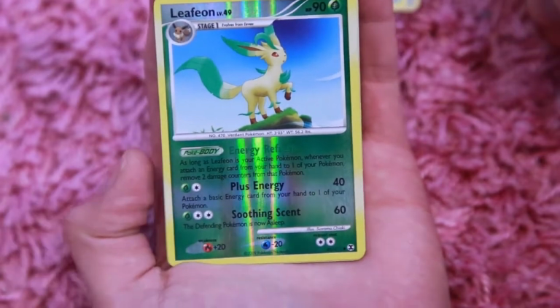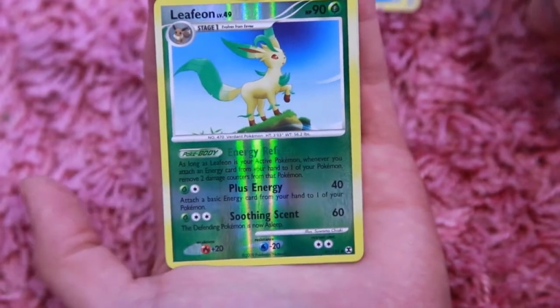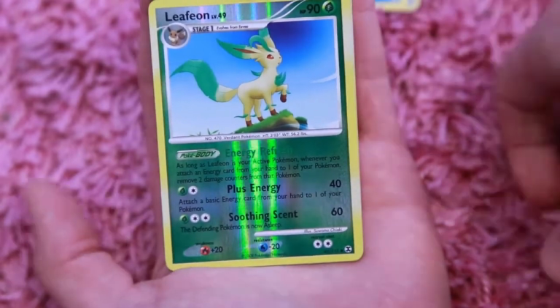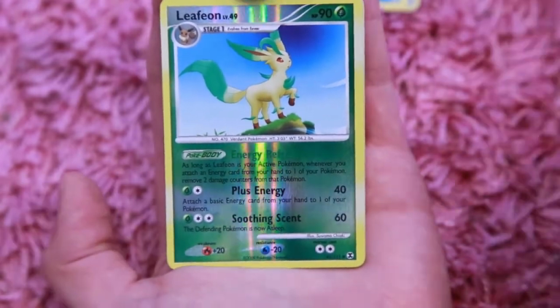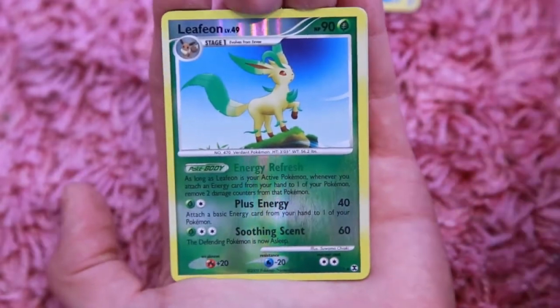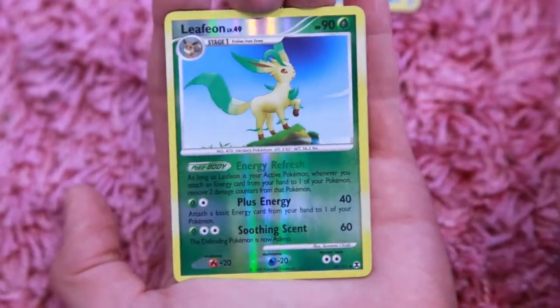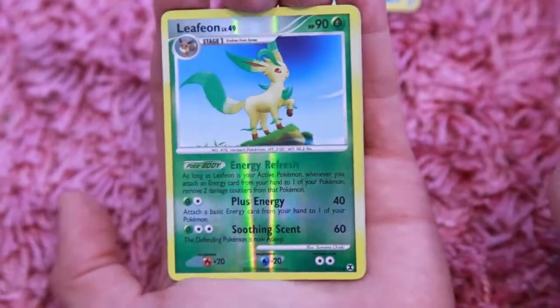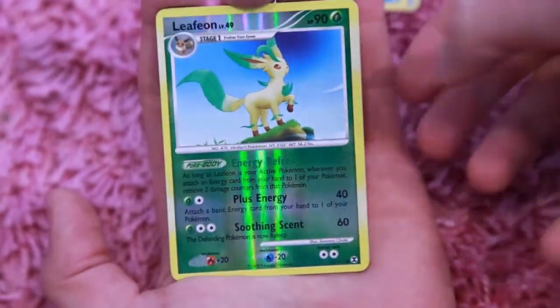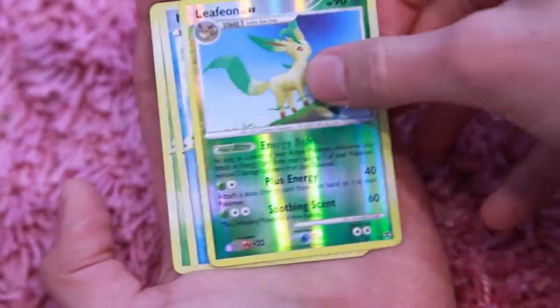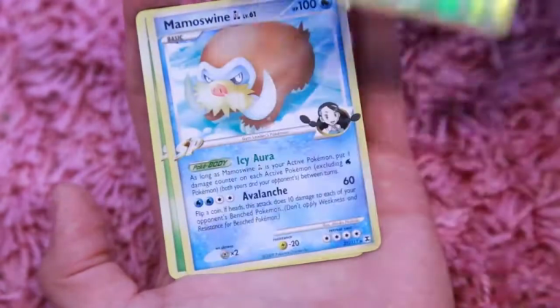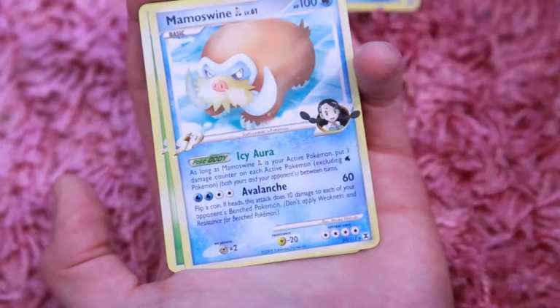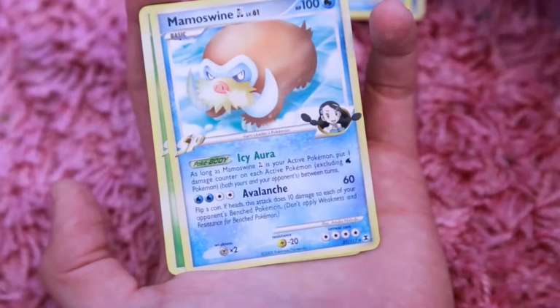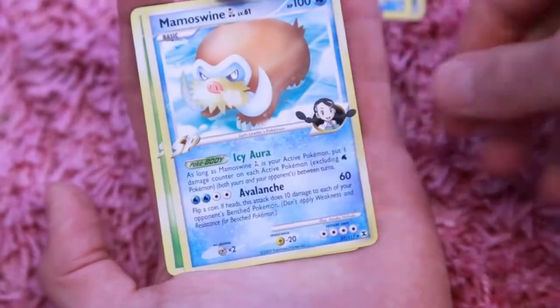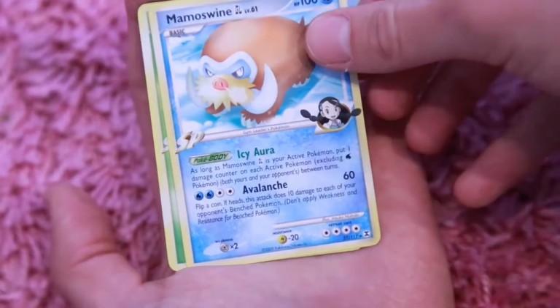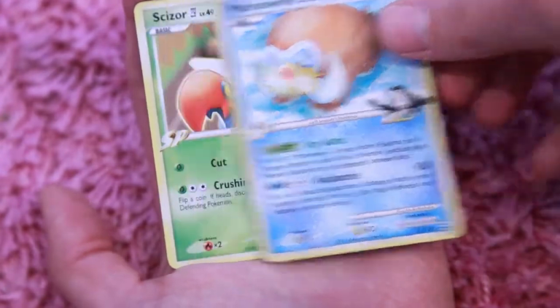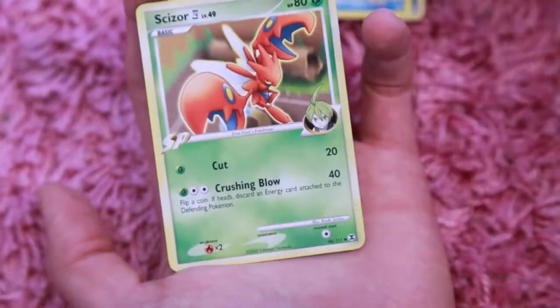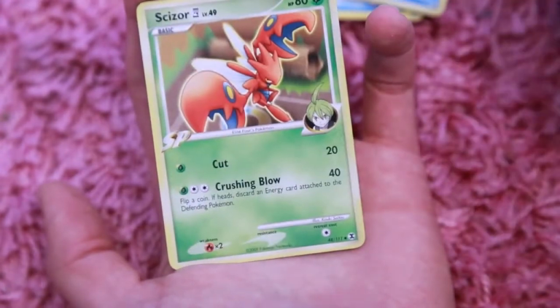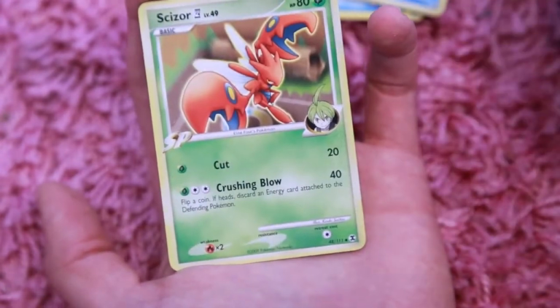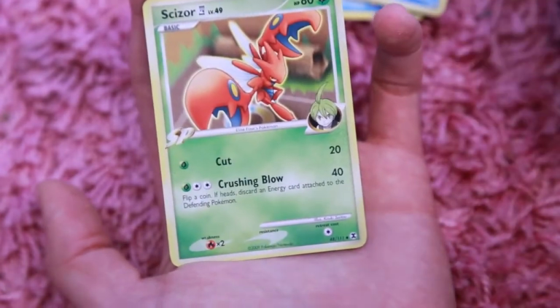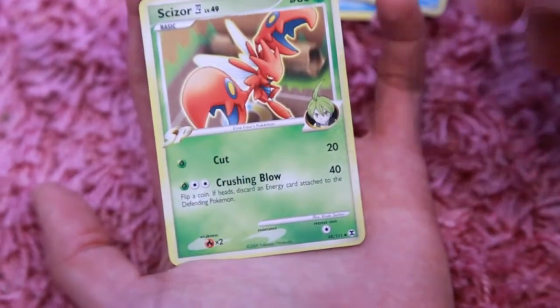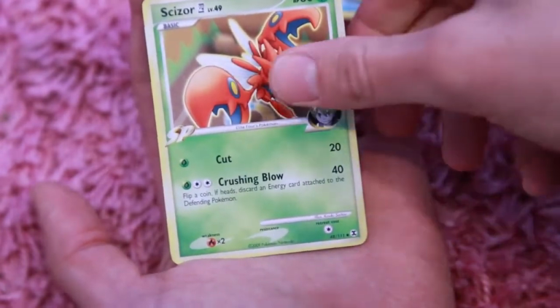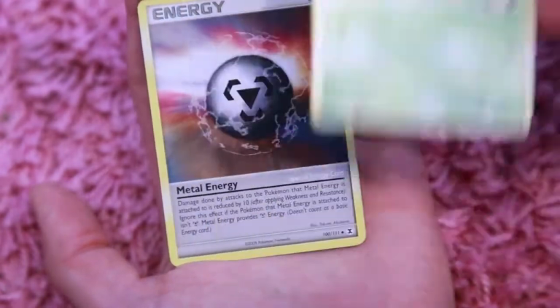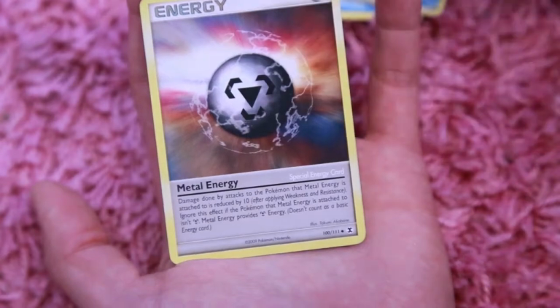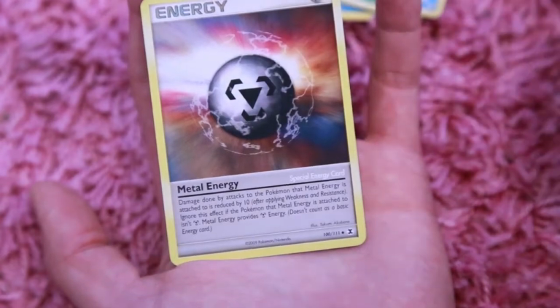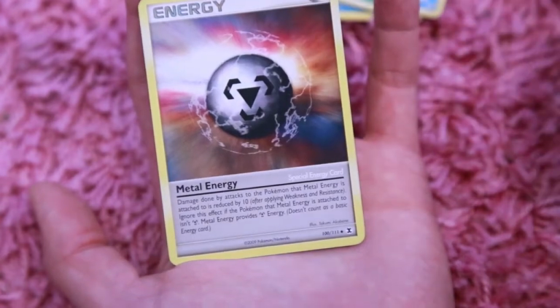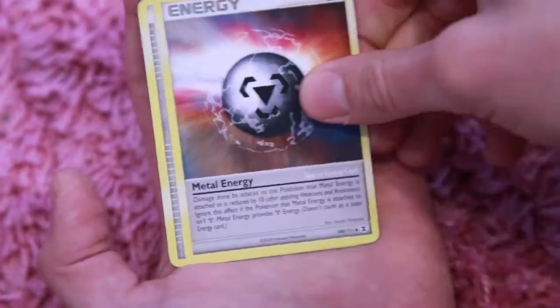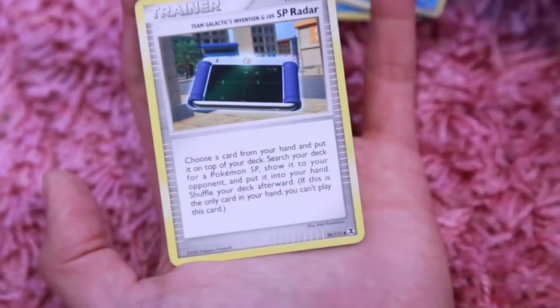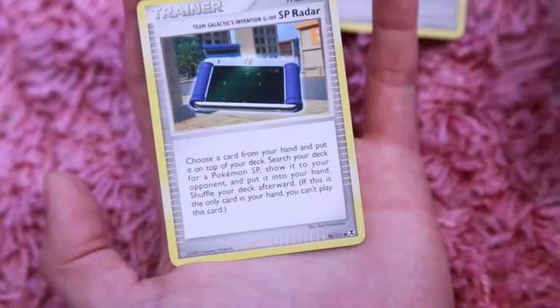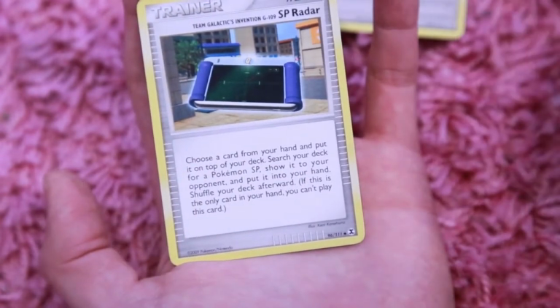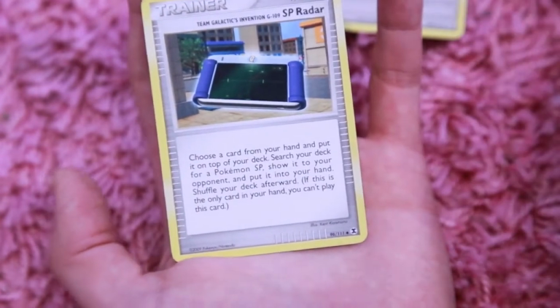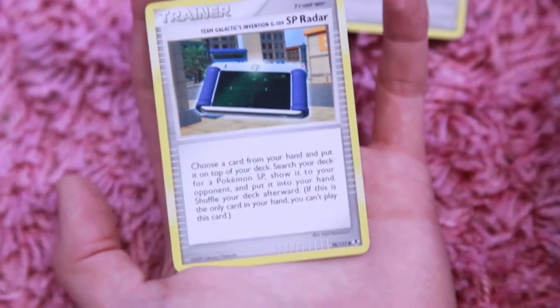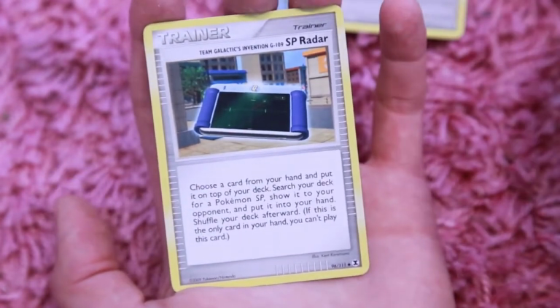A Reverse Holo Leafeon. Let me know what you guys think of this card — look at that, awesome. A Mammoth Swine. A Scyther. And a Metal Energy. And an SP Raider Trainer card.